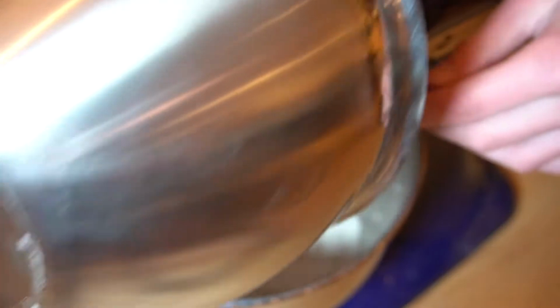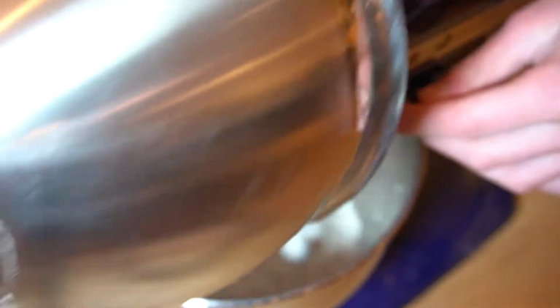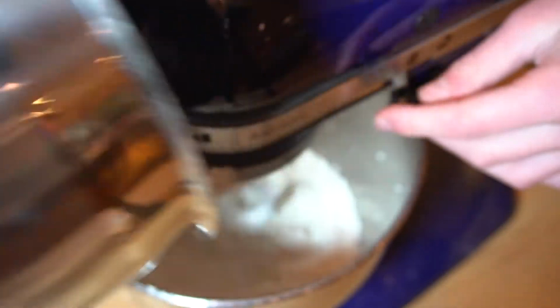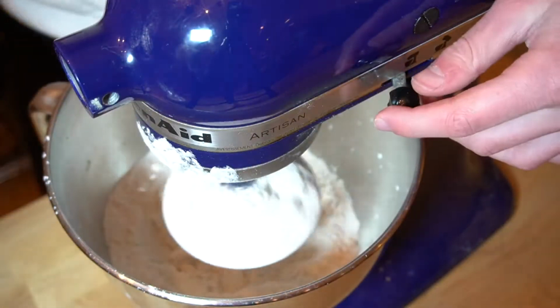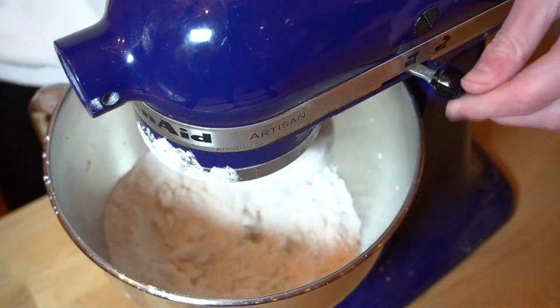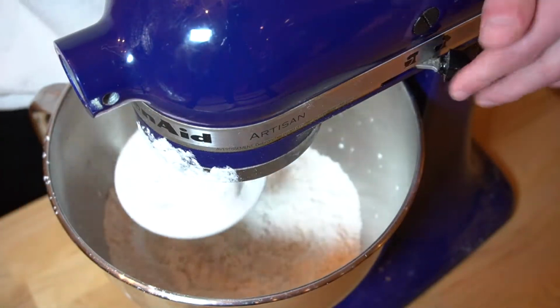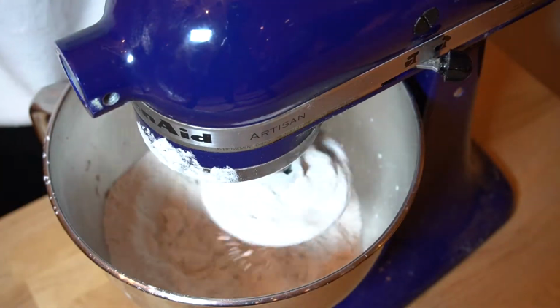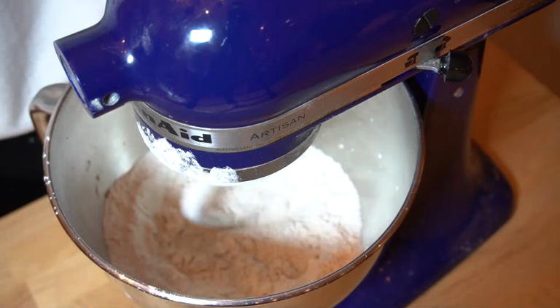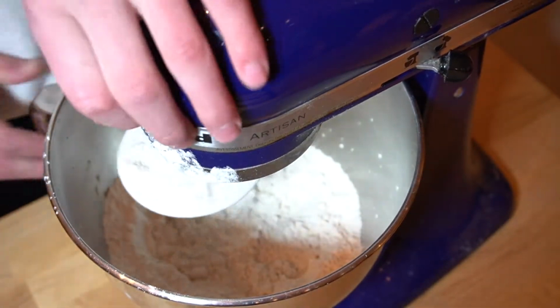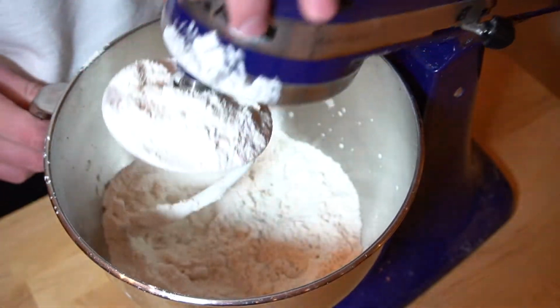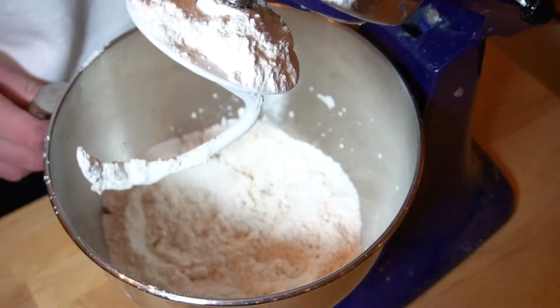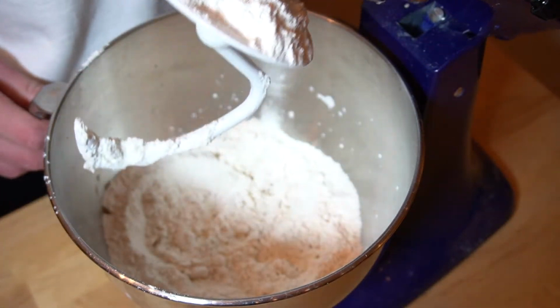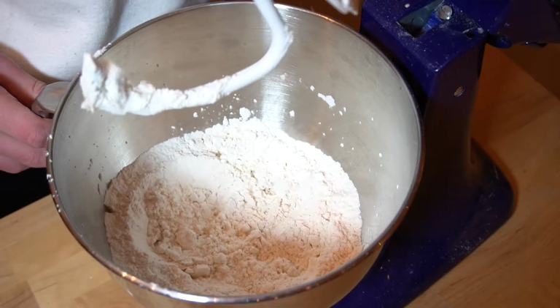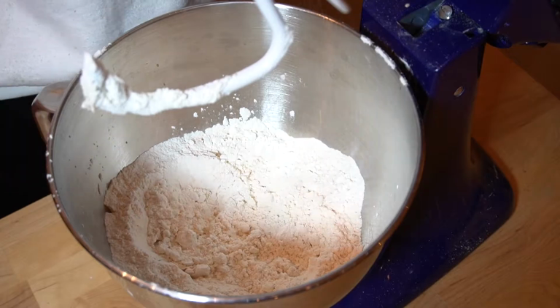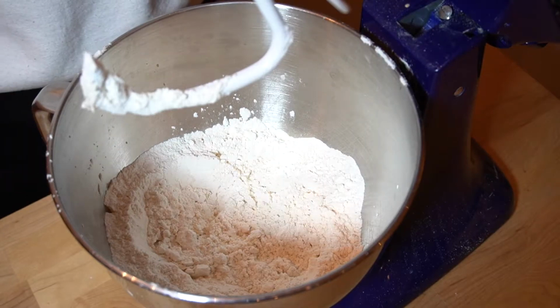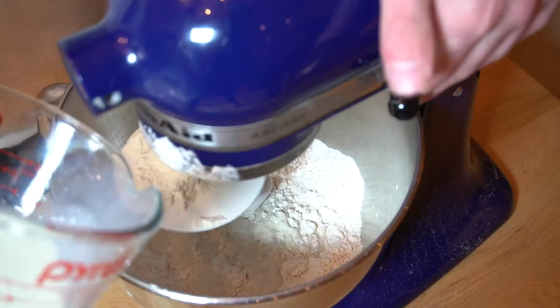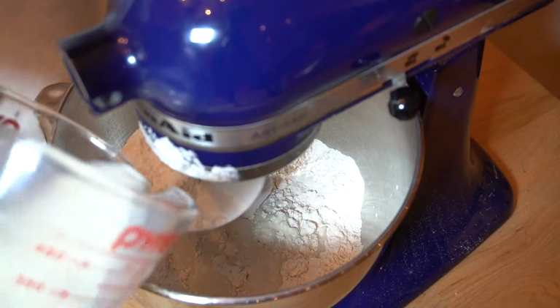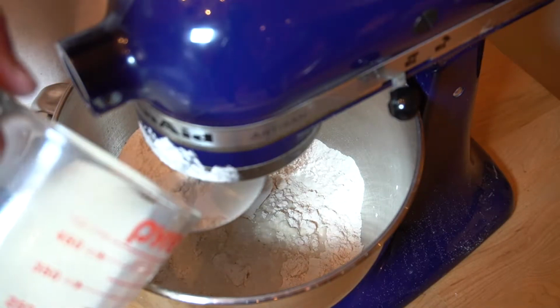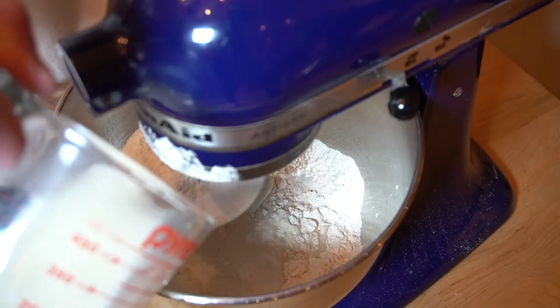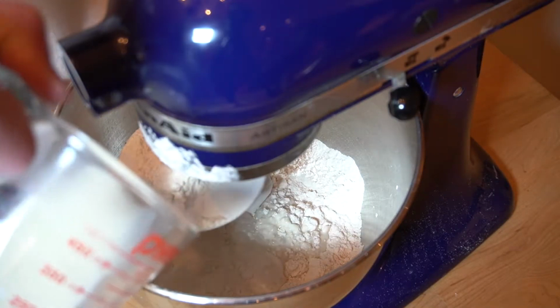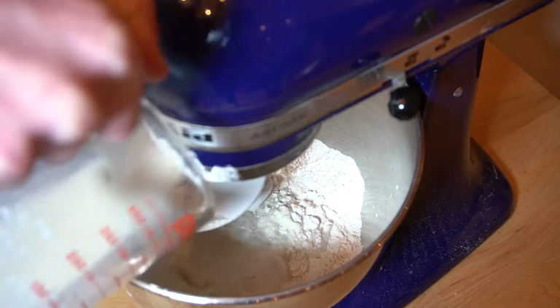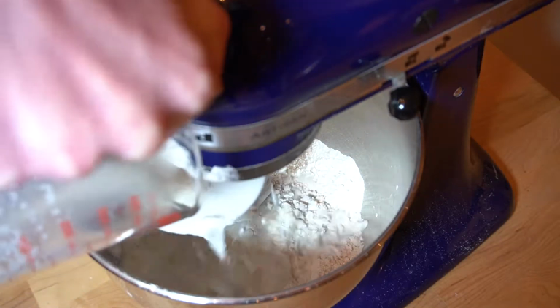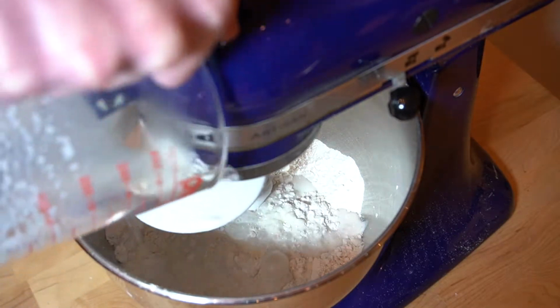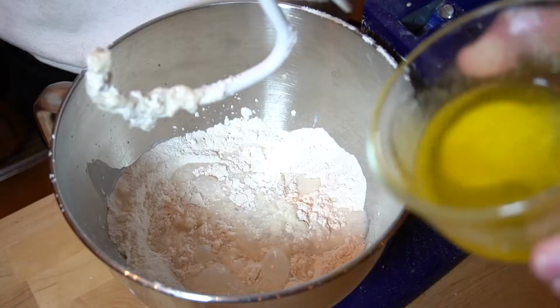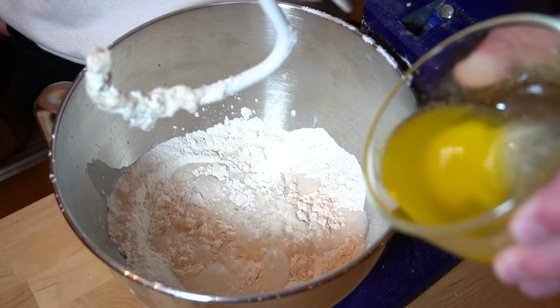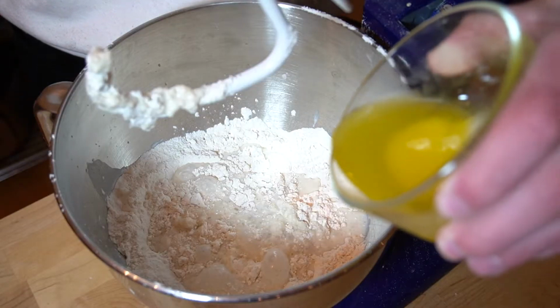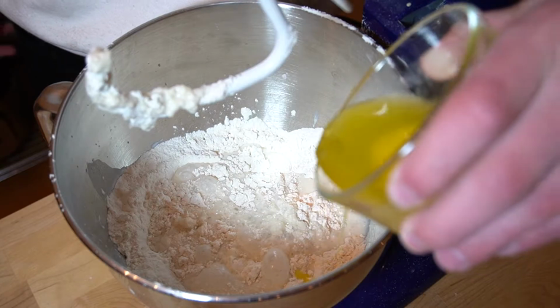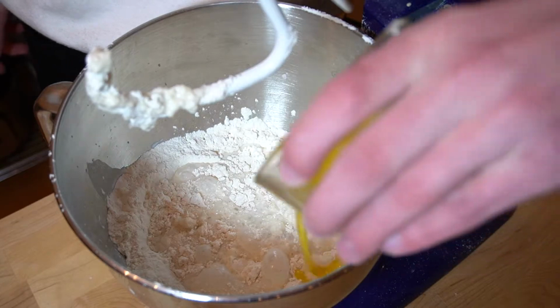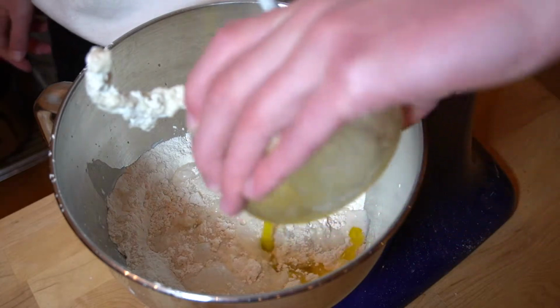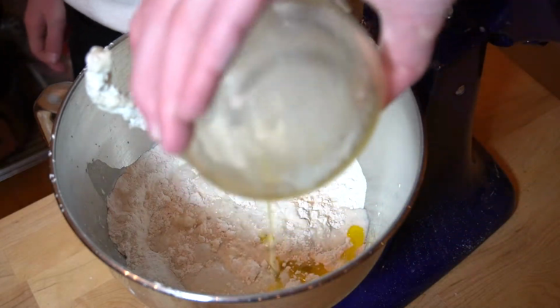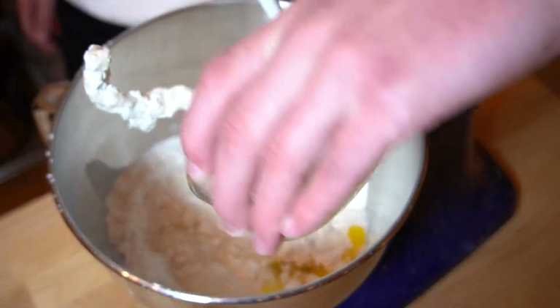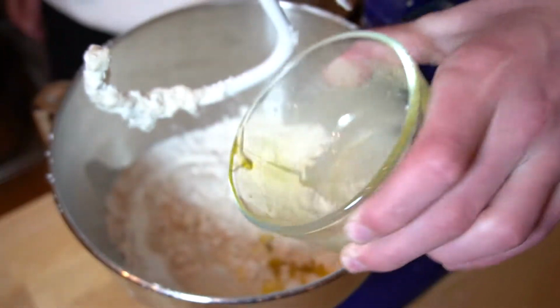Then gingerly pour it — that's not a ginger pour, that's an aggressive pour — into our stand mixer, trying not to spill. I don't know why I was mixing it before, that's not doing anything. Then add two cups of 110-degree milk and two tablespoons of melted butter.